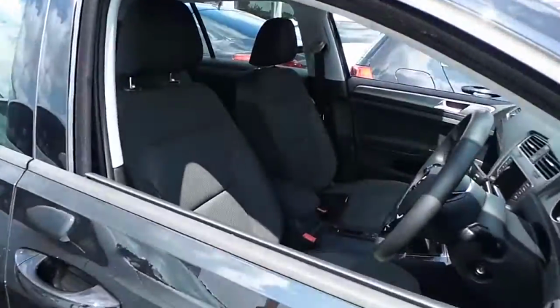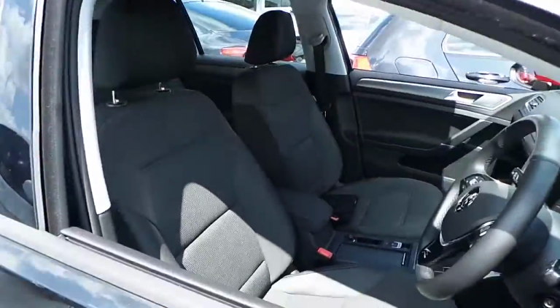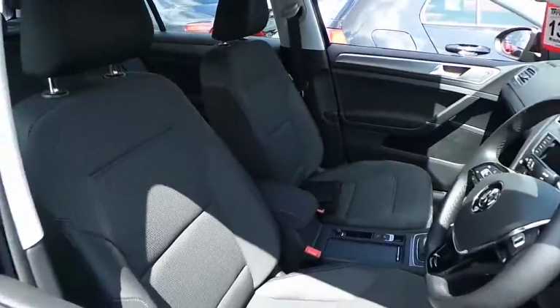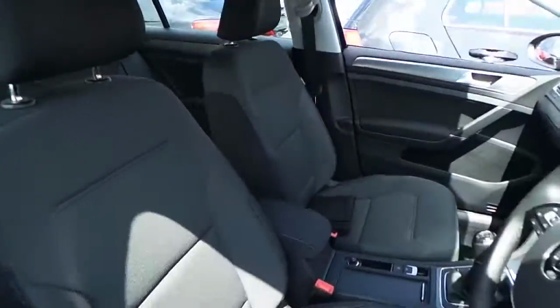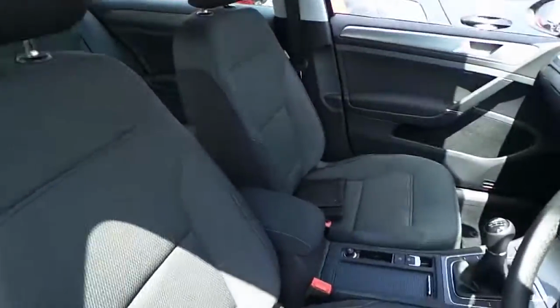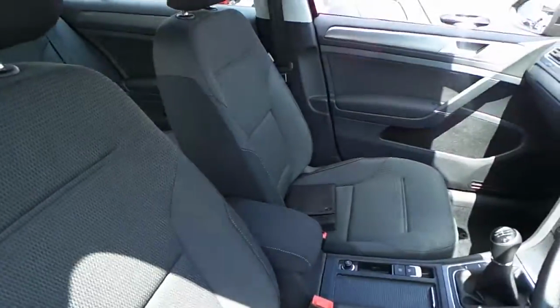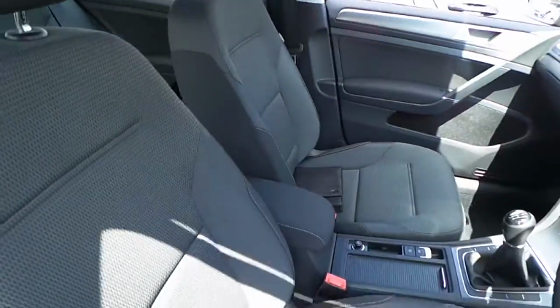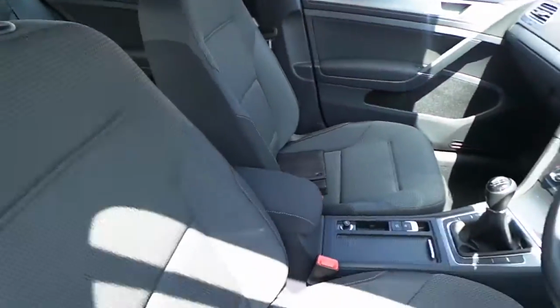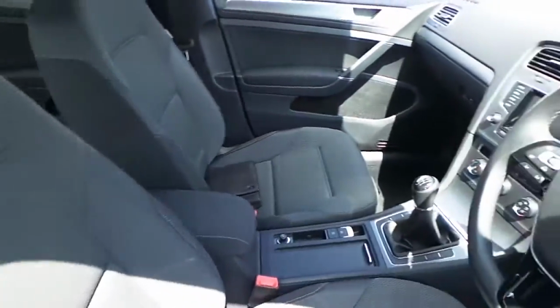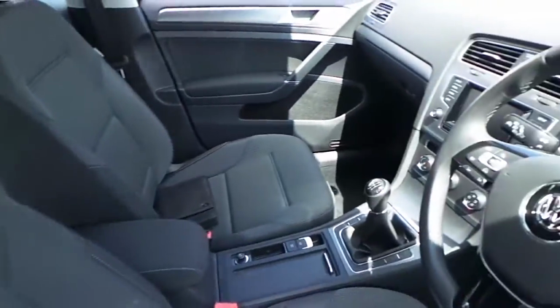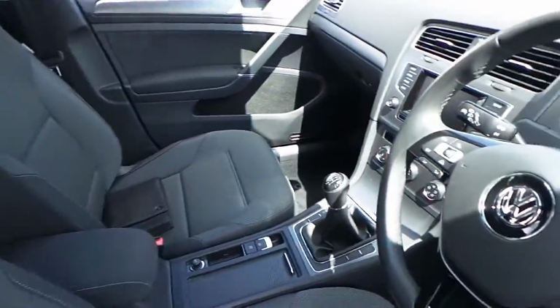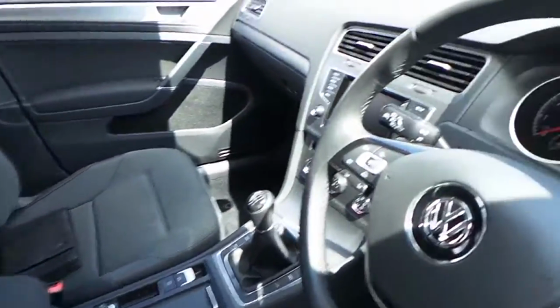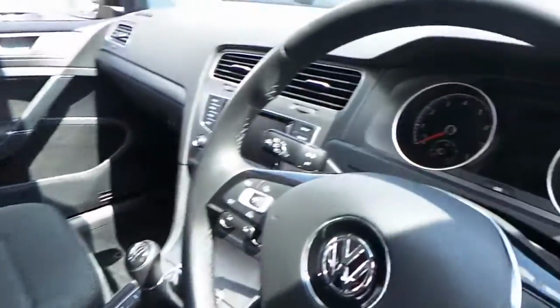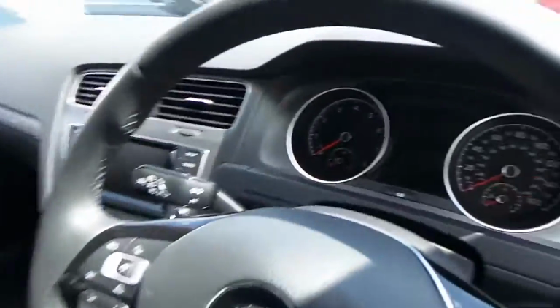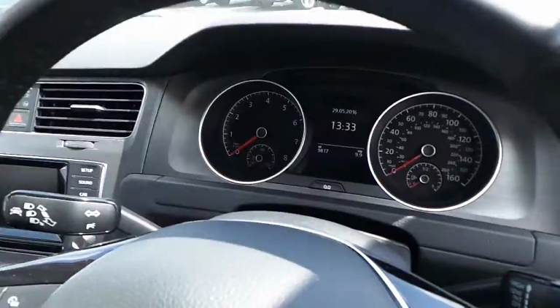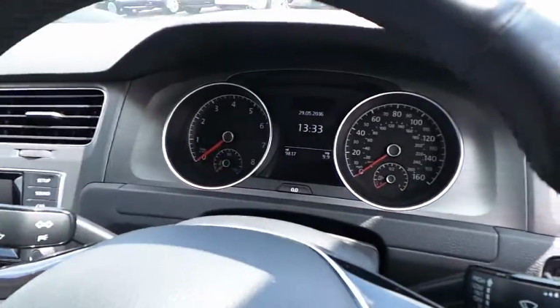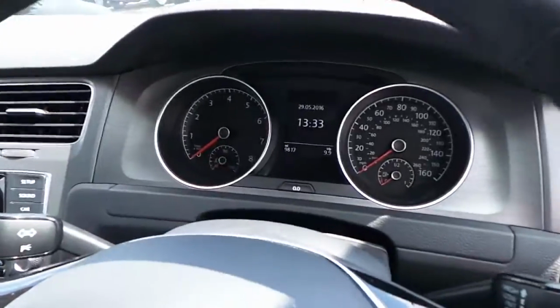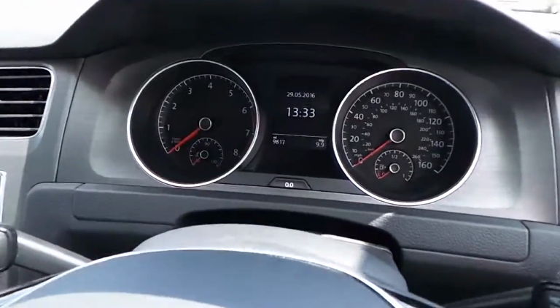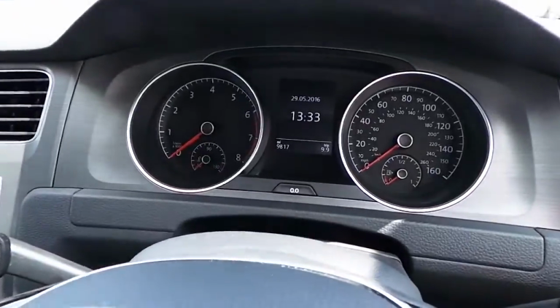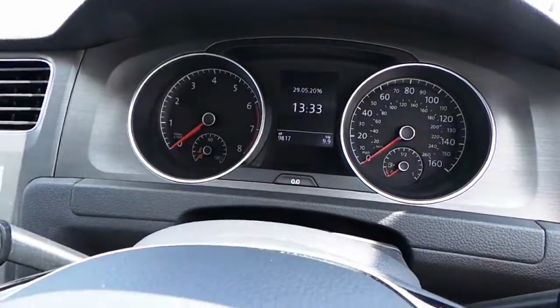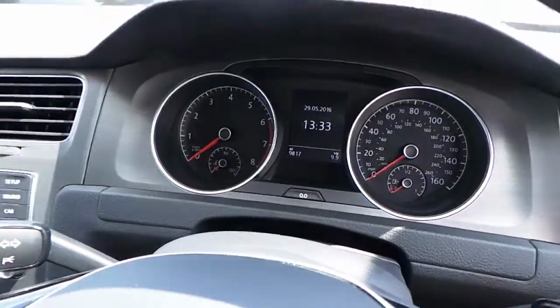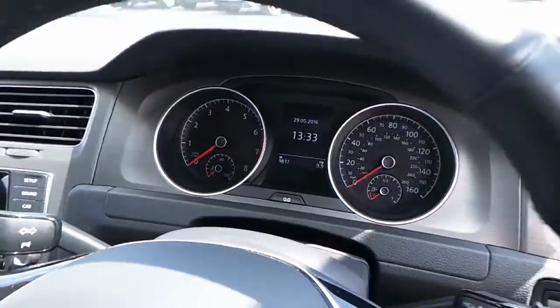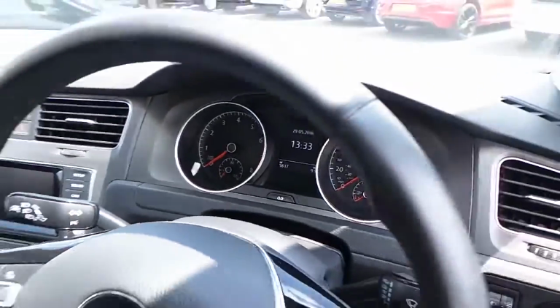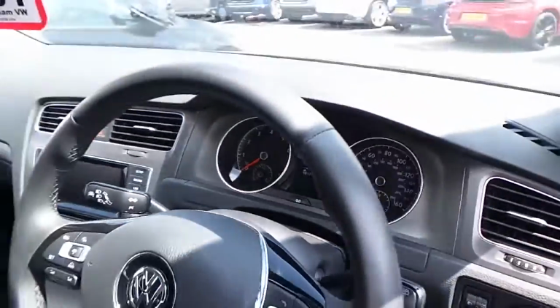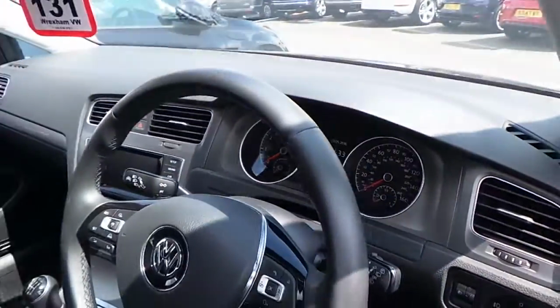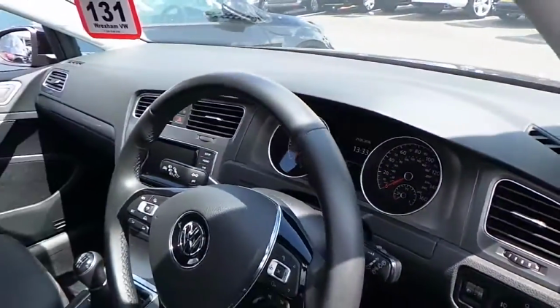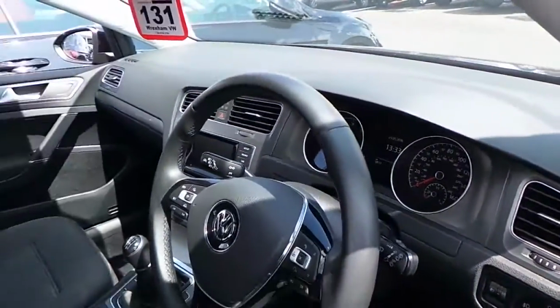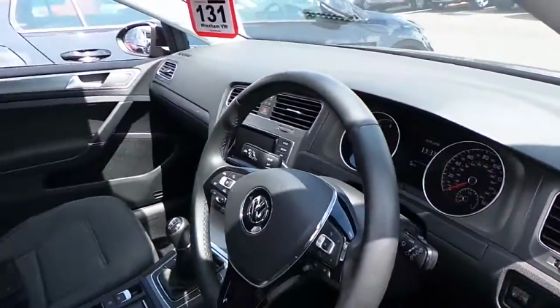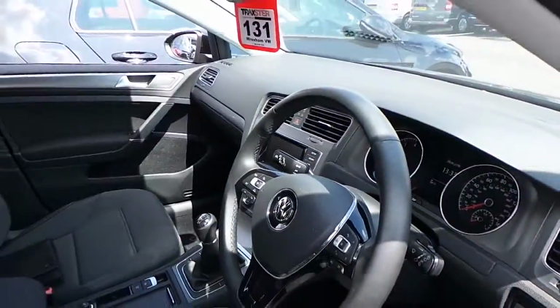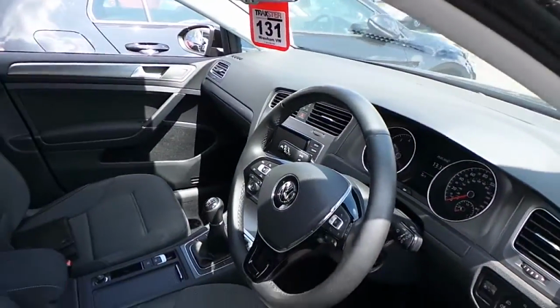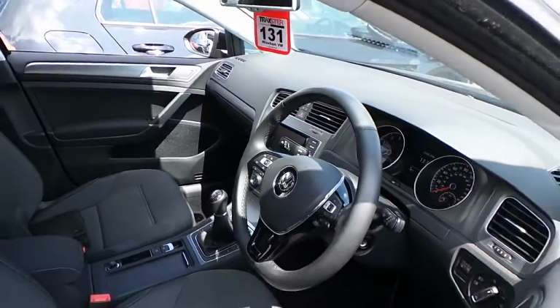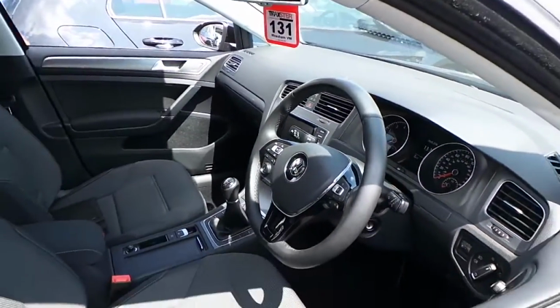Inside, you've got a nice tidy cabin. The car has only done 9,817 miles, so barely 3,000 miles per year.